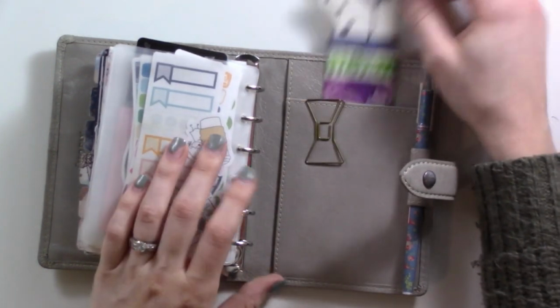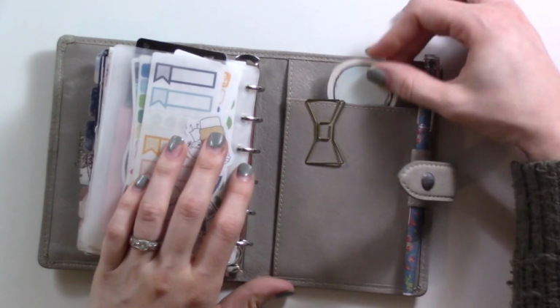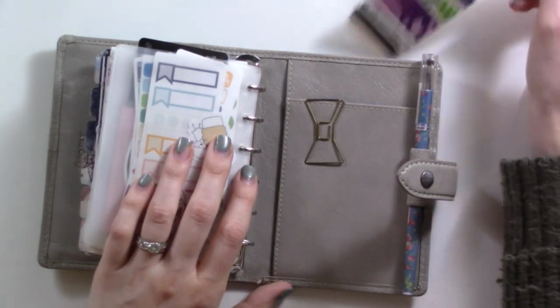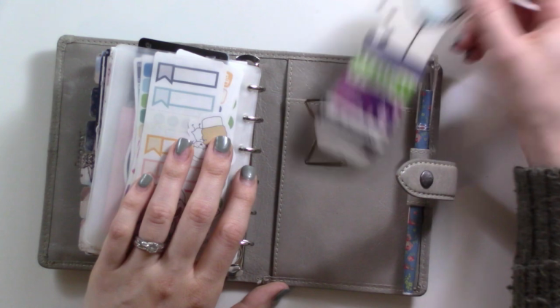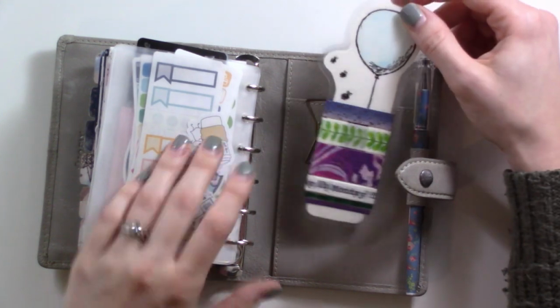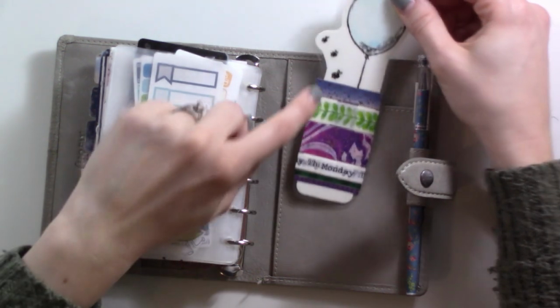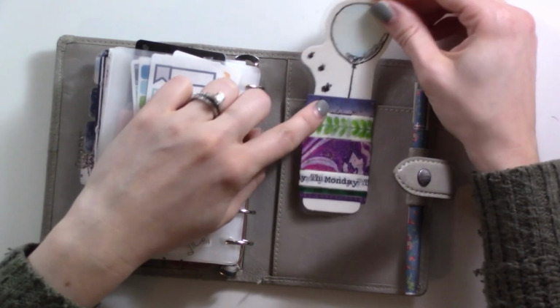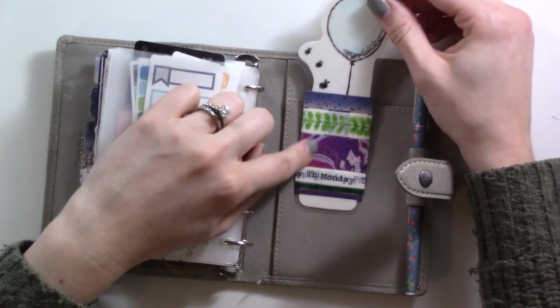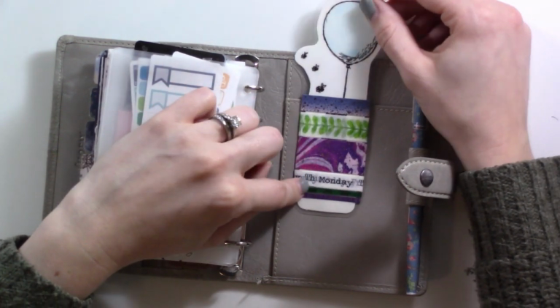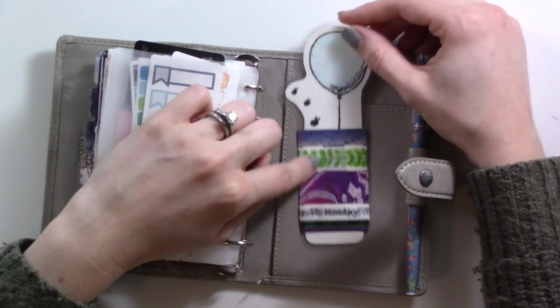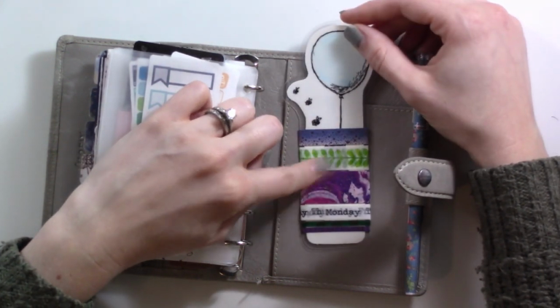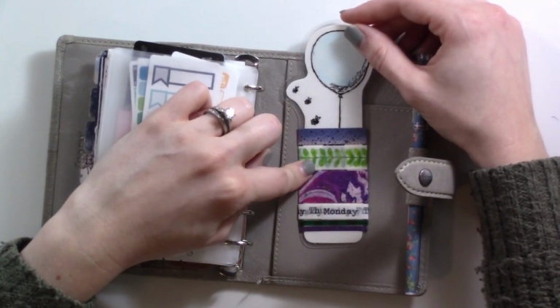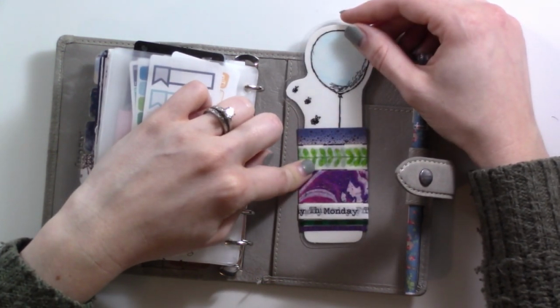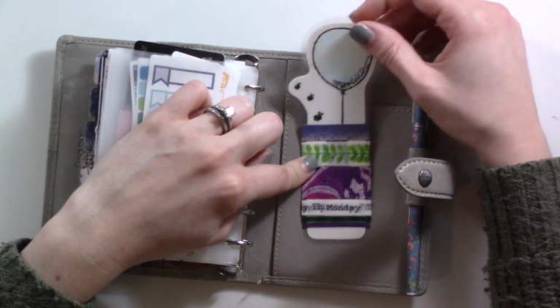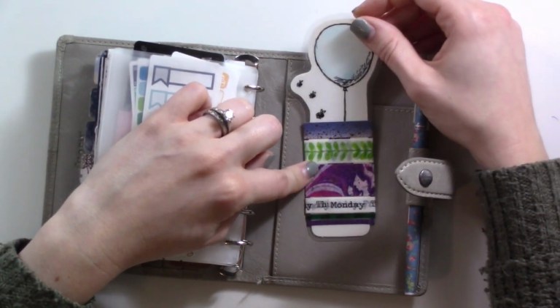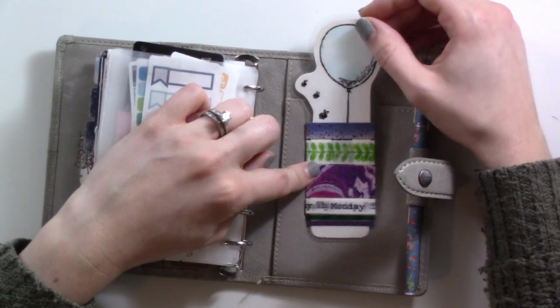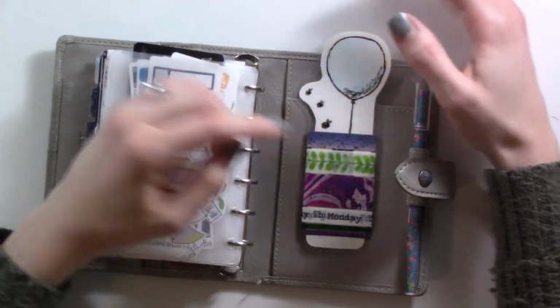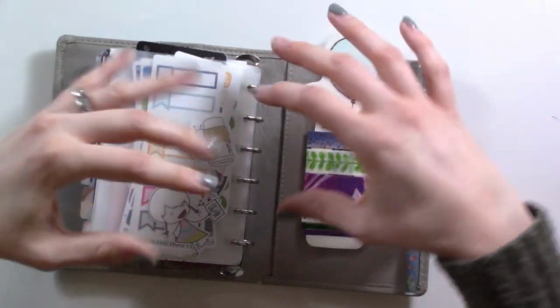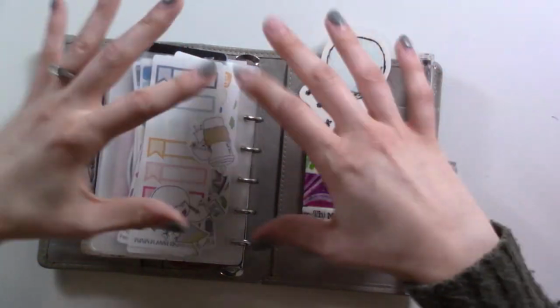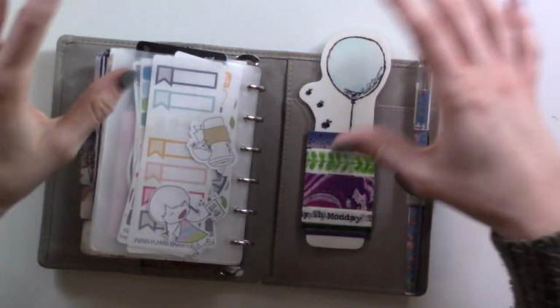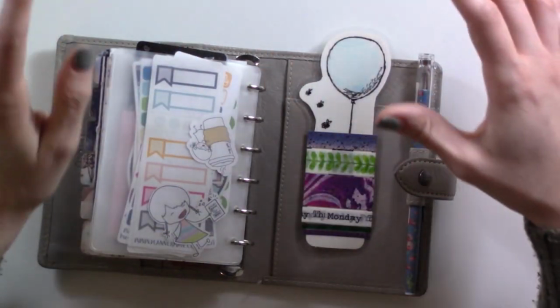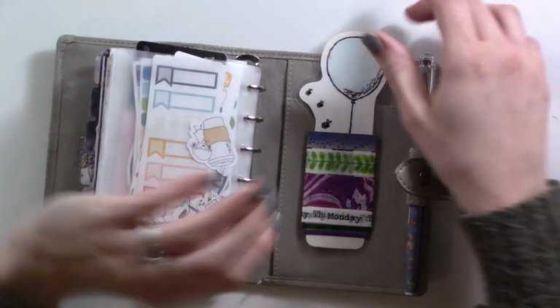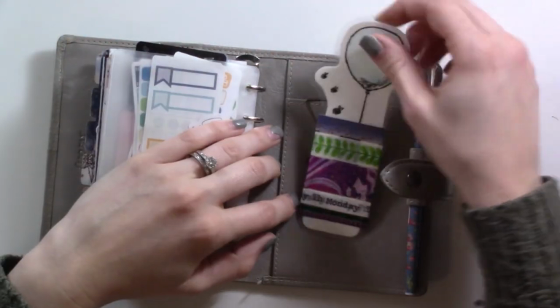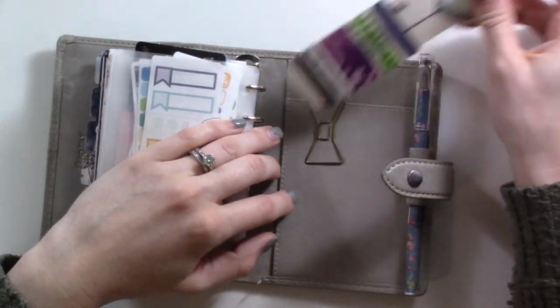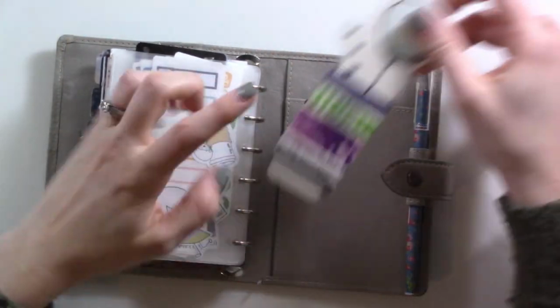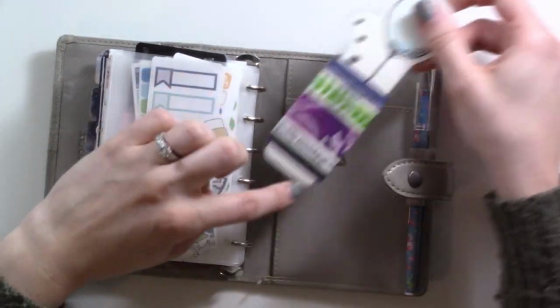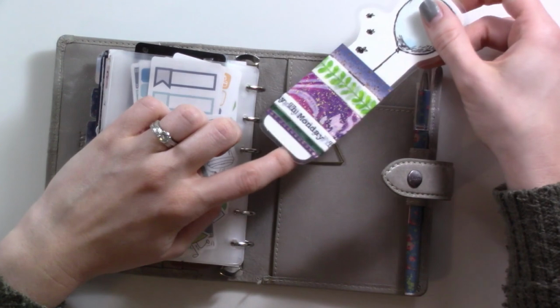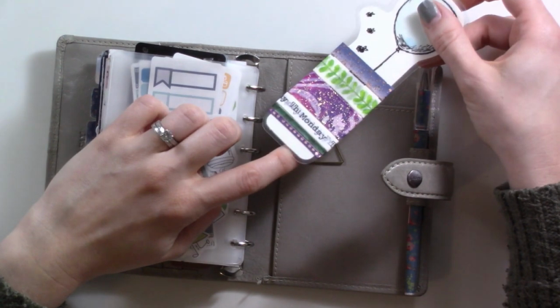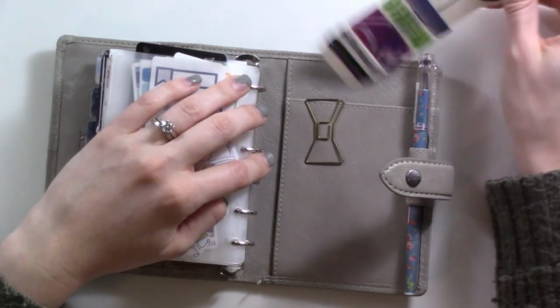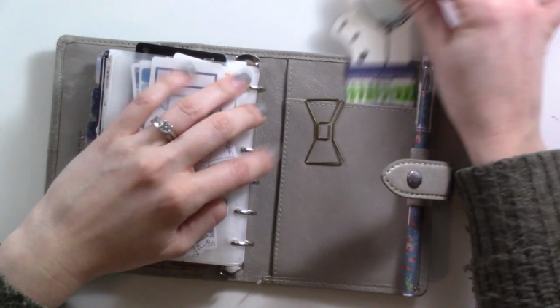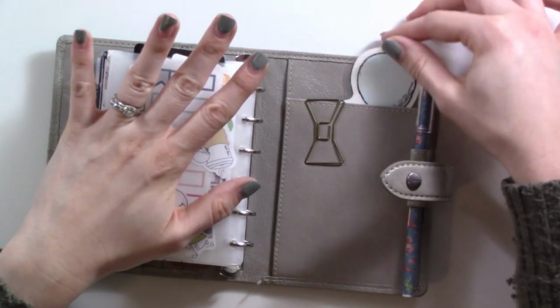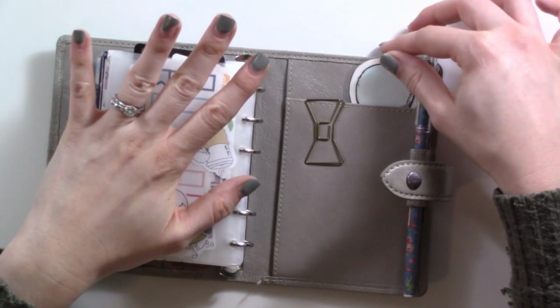In the back vertical pocket I have my little Winnie the Pooh washi holder card. I've been replacing the washi on this once a month when I do my monthly setup so I can do a little color-coordinated planning on the go. These are just some of the purple and green washi tapes.